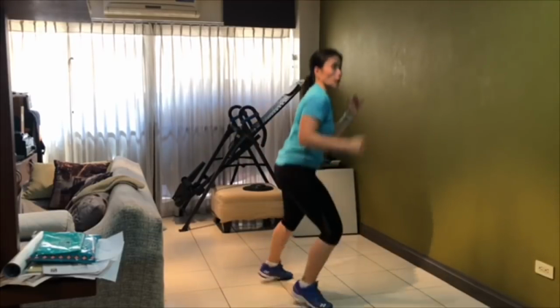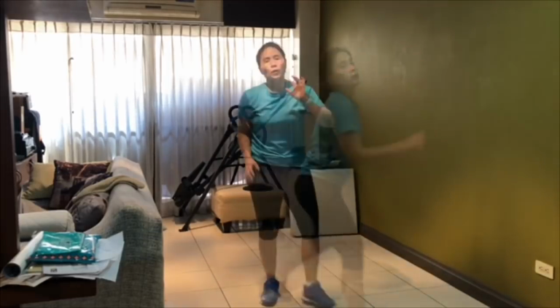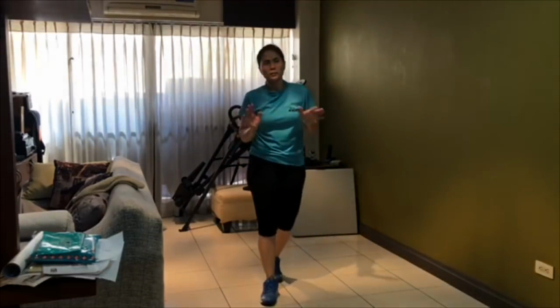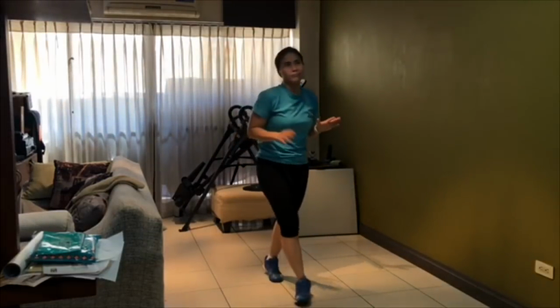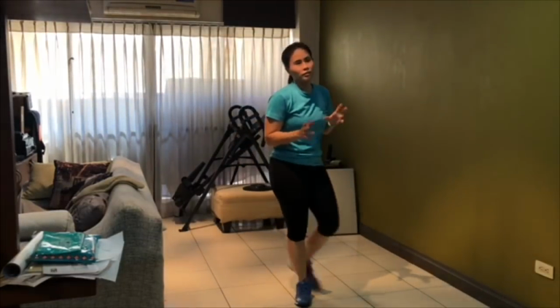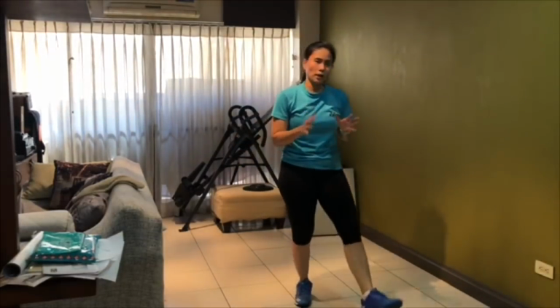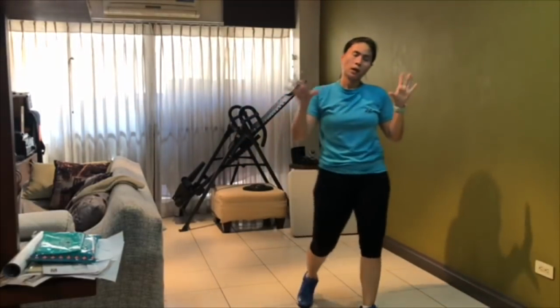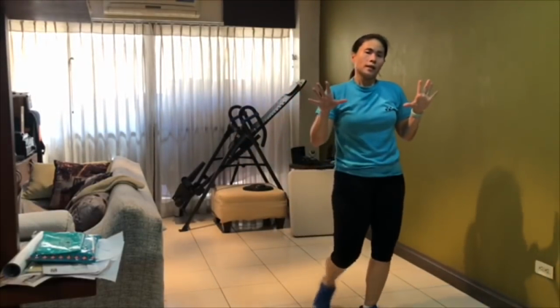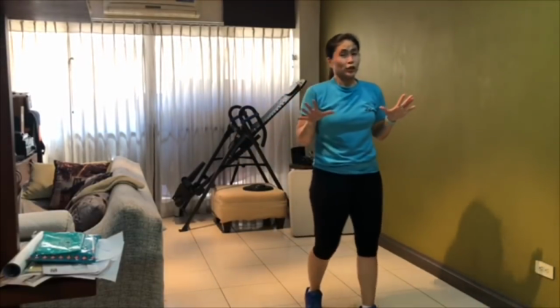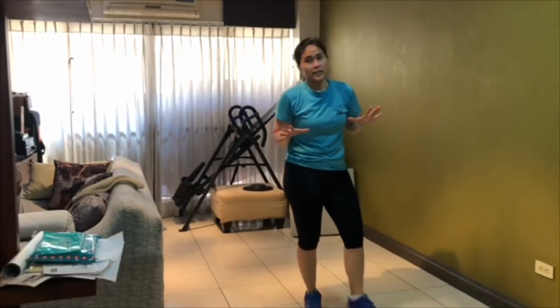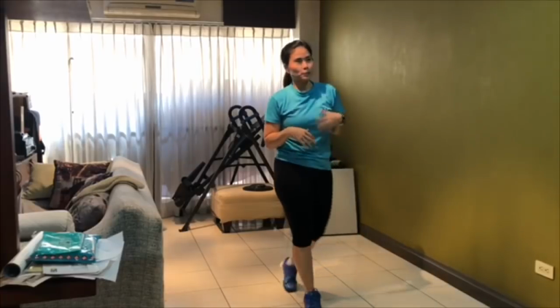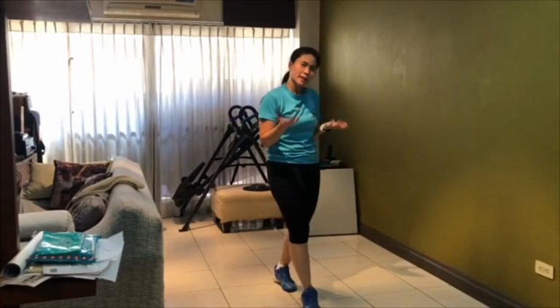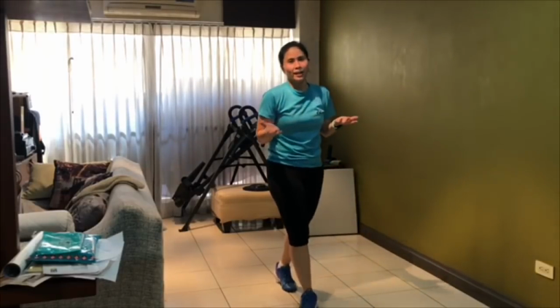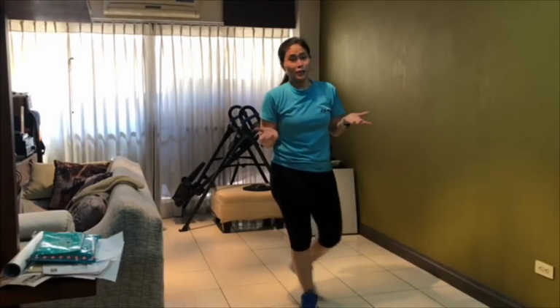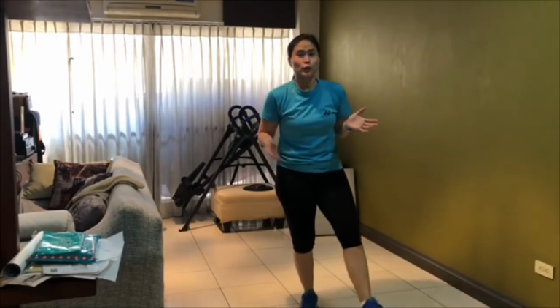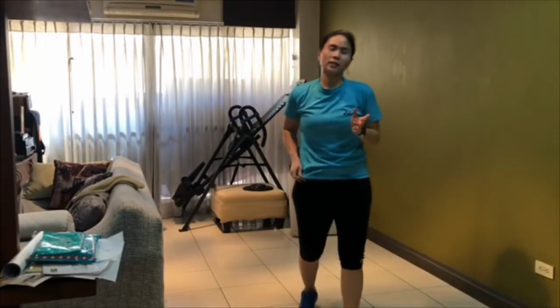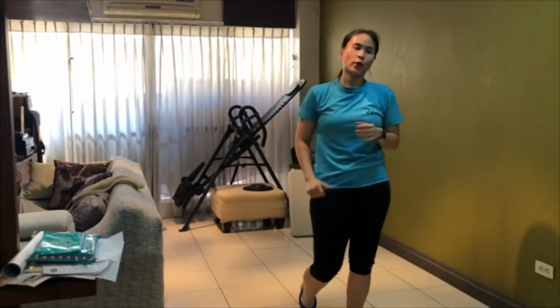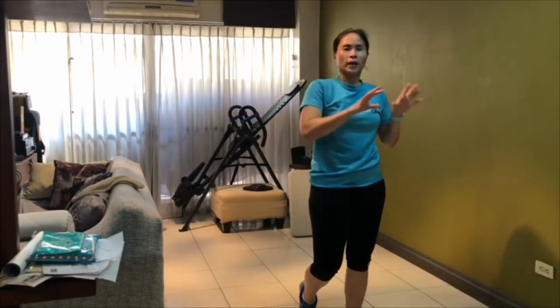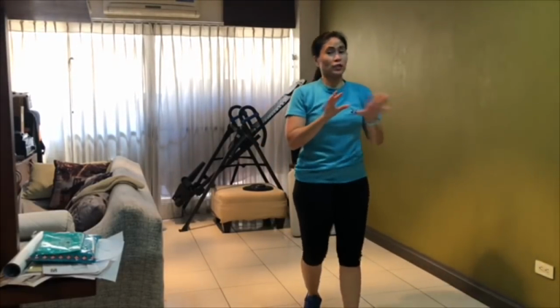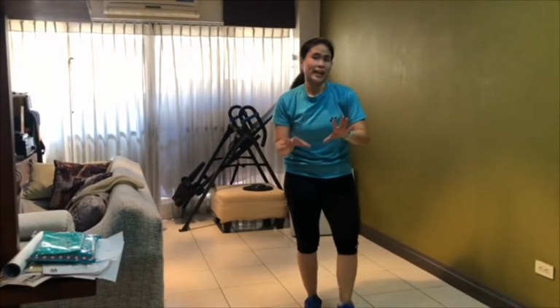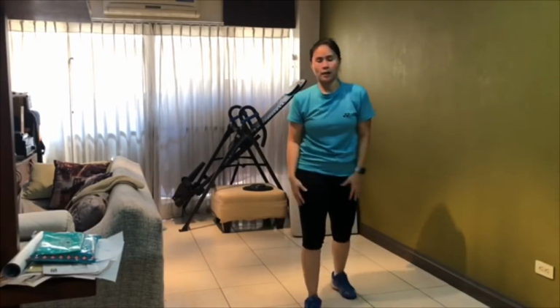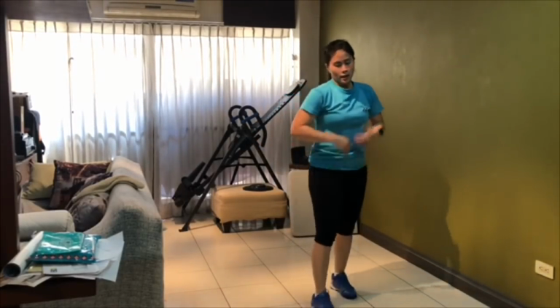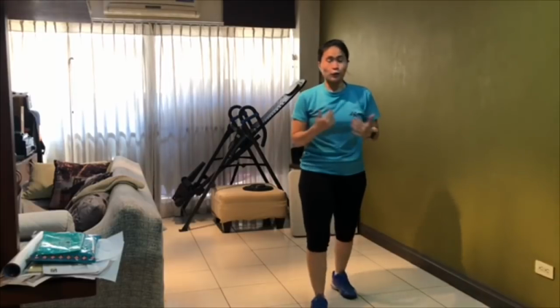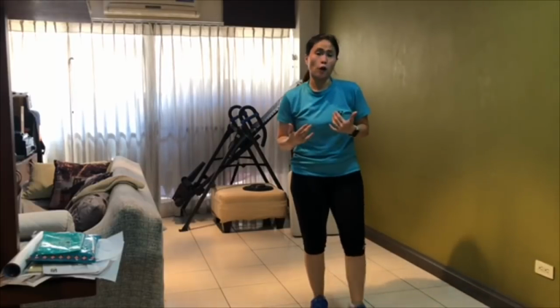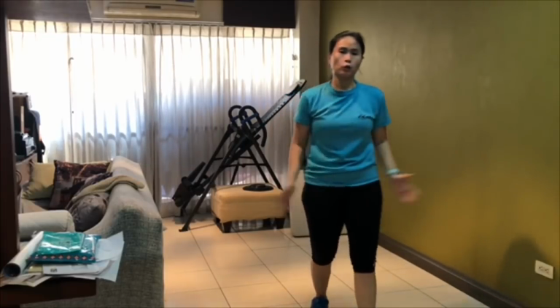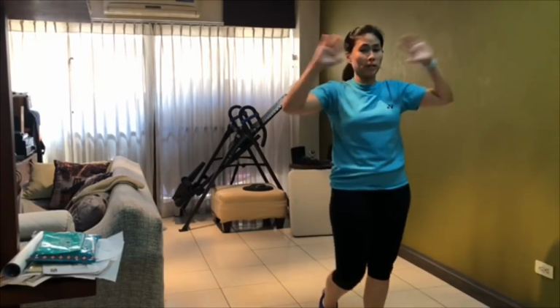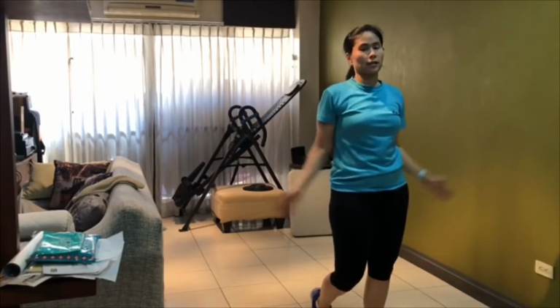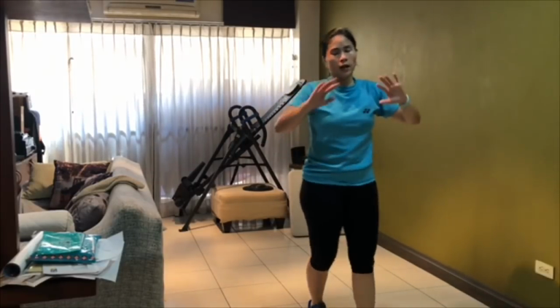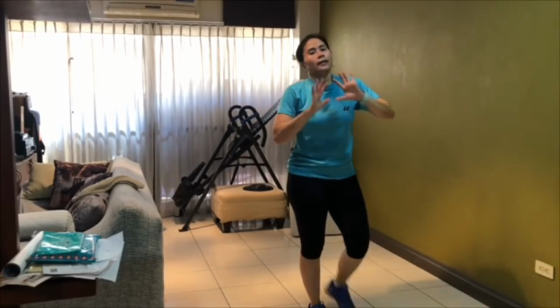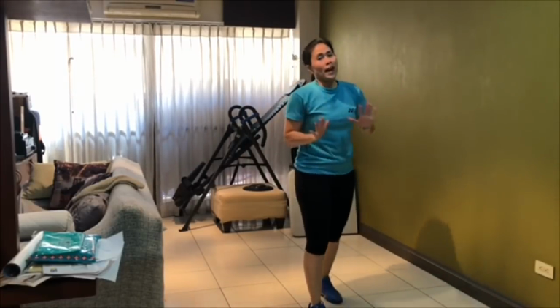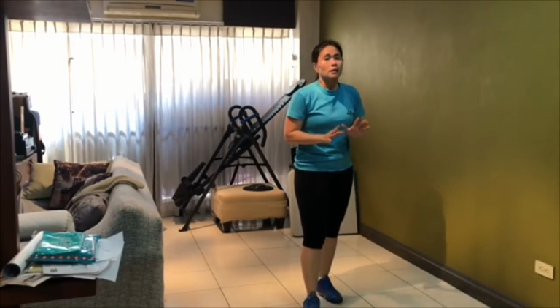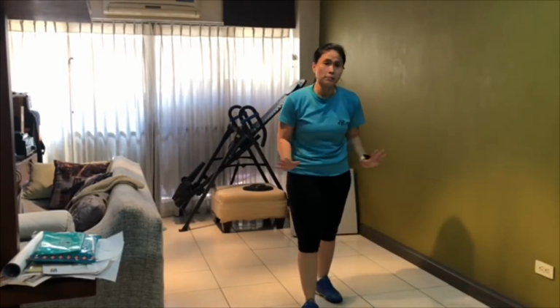After you do about 10 exercises, there's more to it. I'm just giving you 10, and you finish off doing jumping jacks — 10 fast, 10 medium, 10 slow.